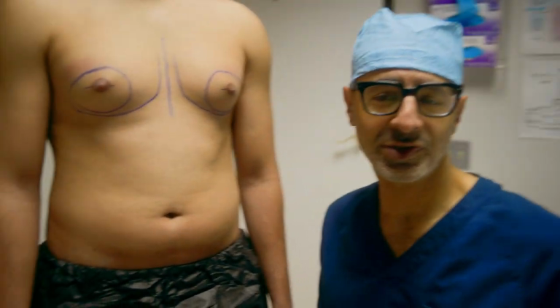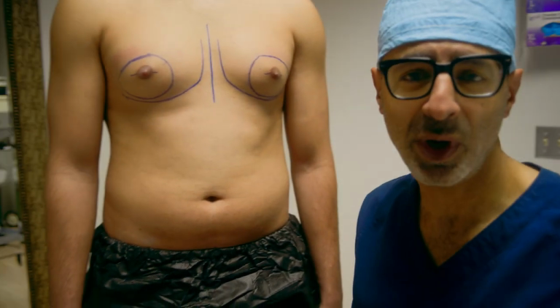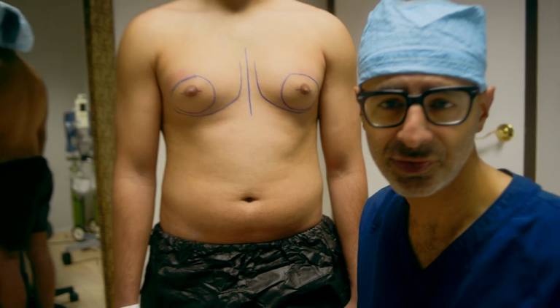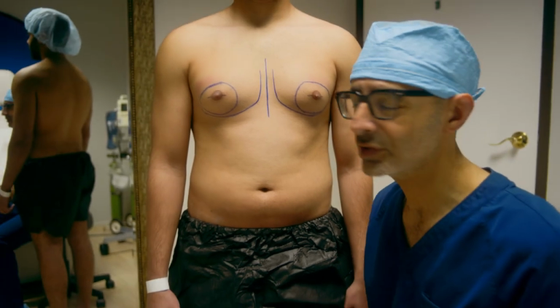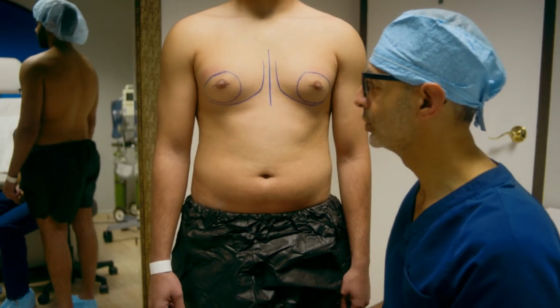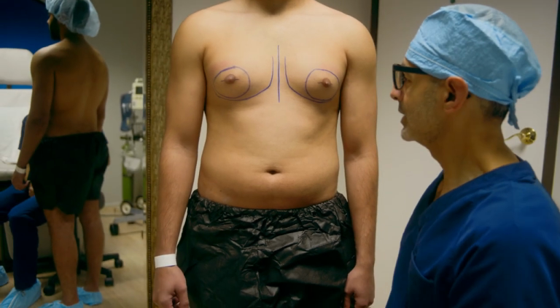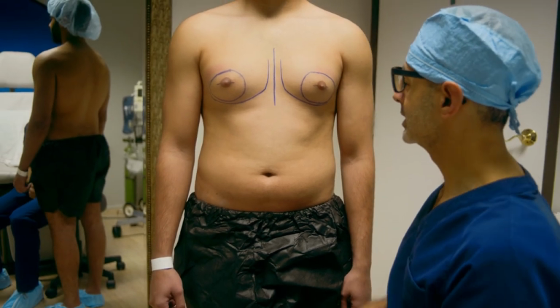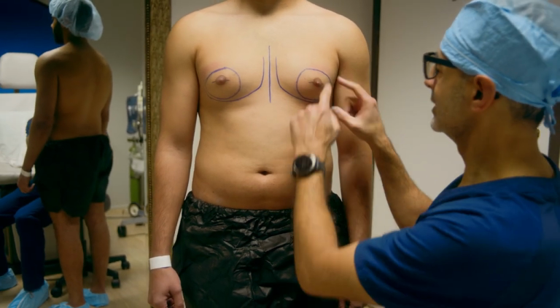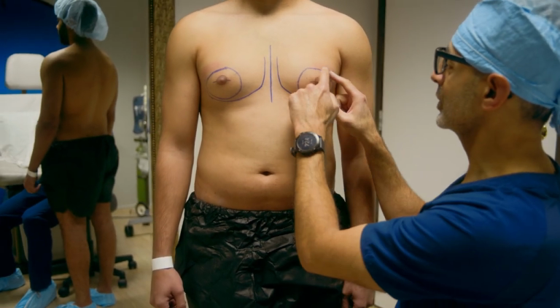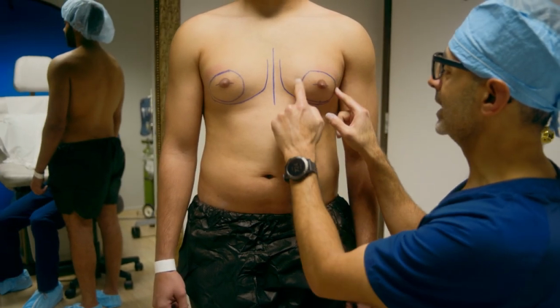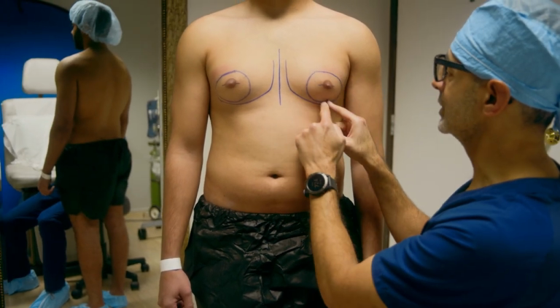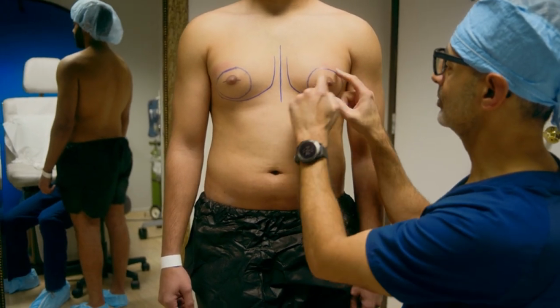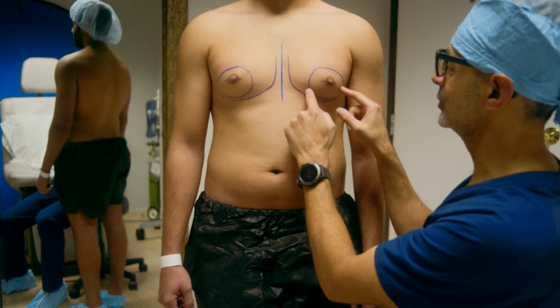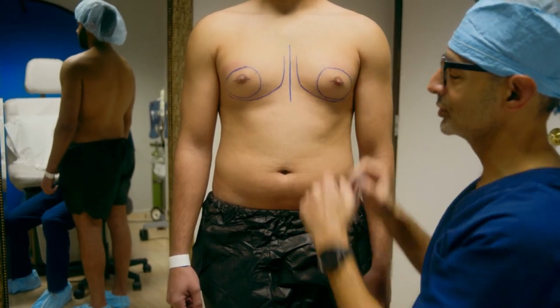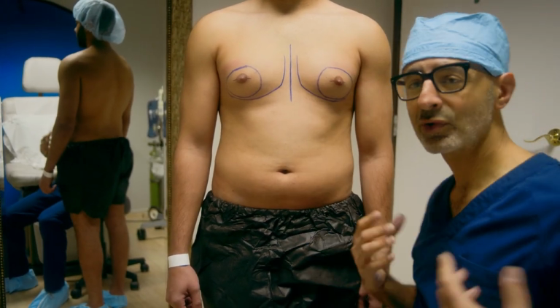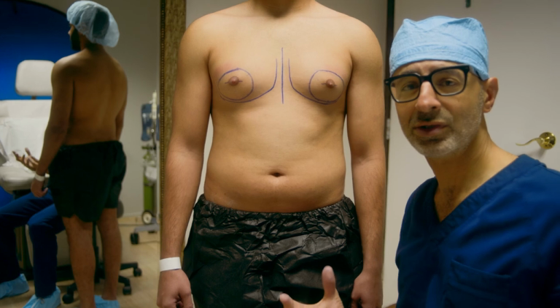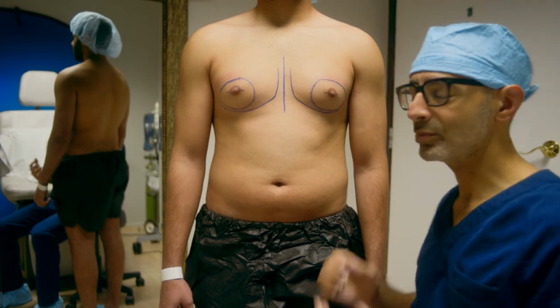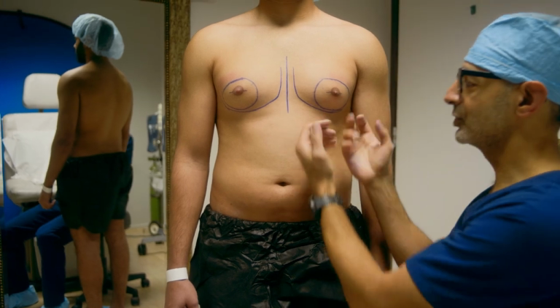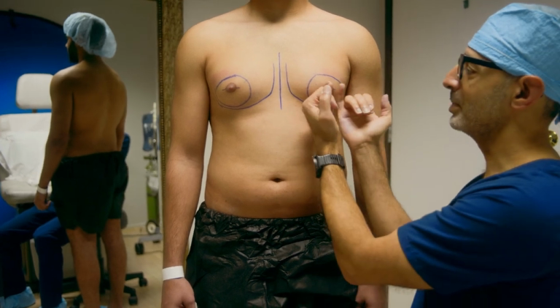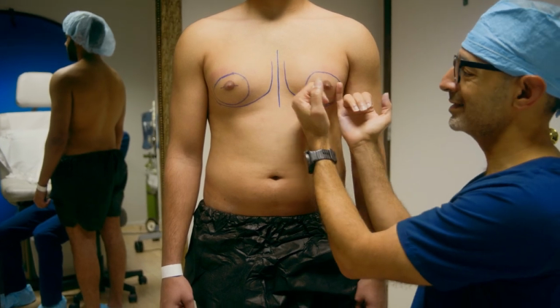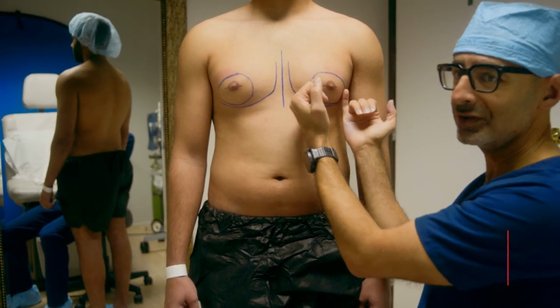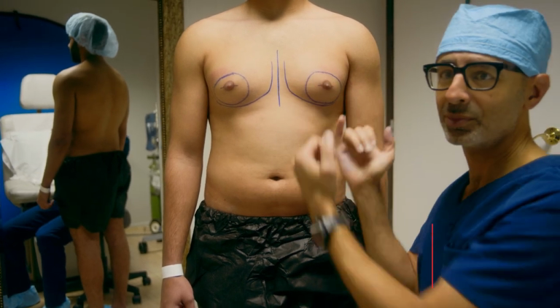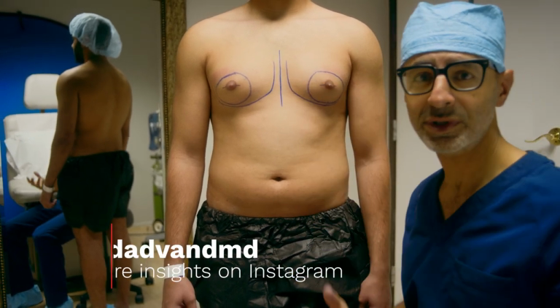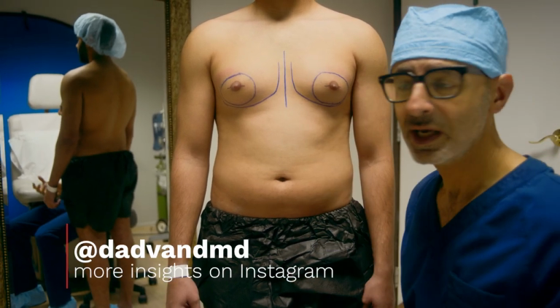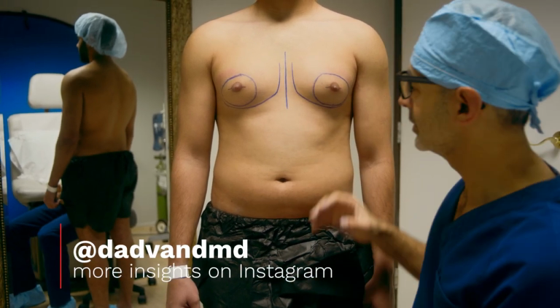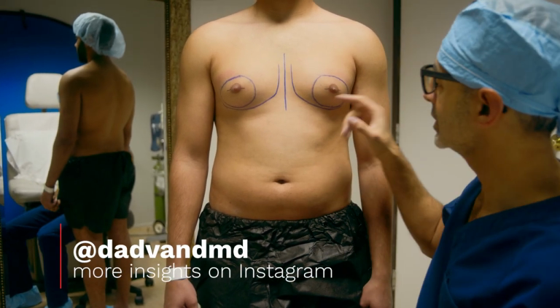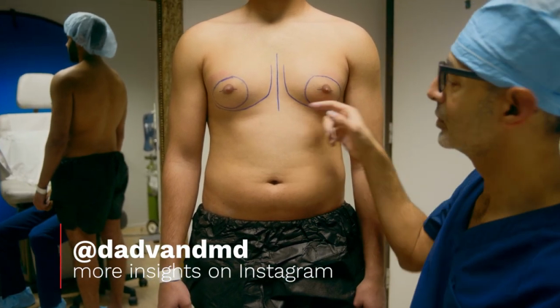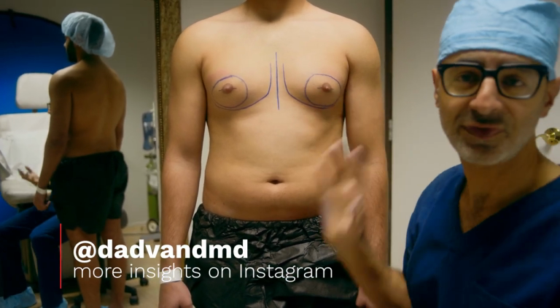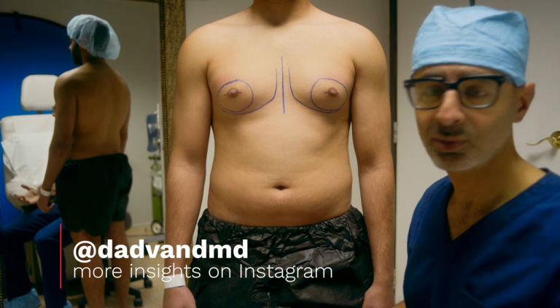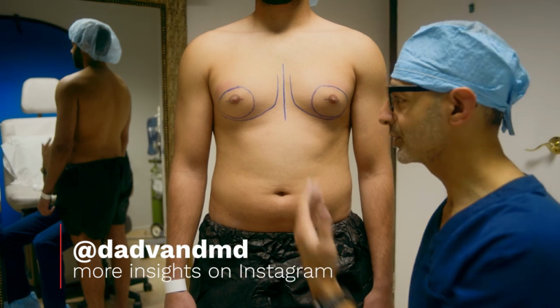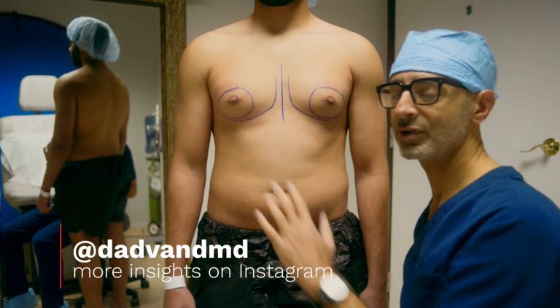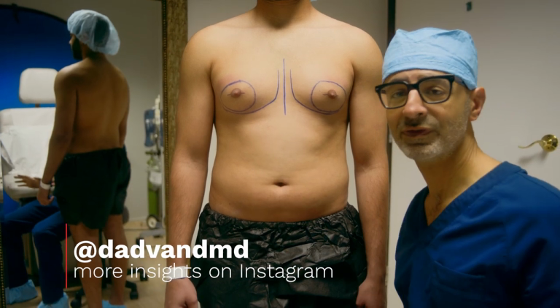Let me explain why this is a grade two. It's because this is where the gland is — the extra breast tissue. With grade two, the breast tissue goes past the areola borders, but the skin tone is fine, which his skin tone is perfect.